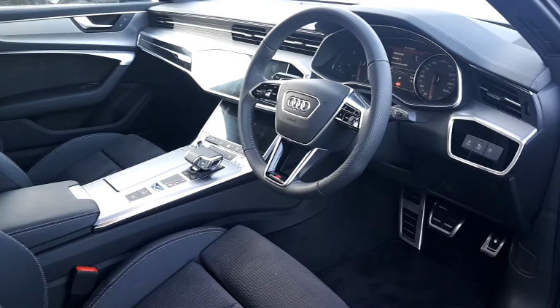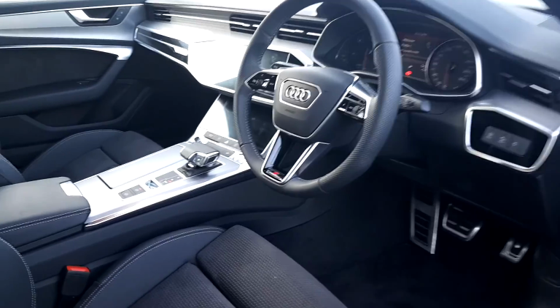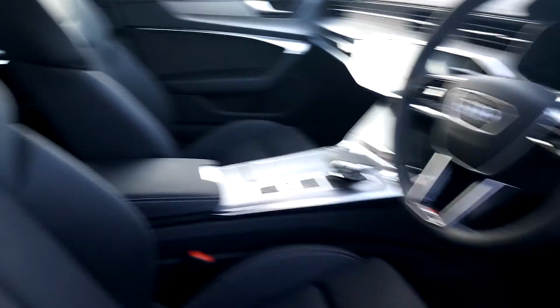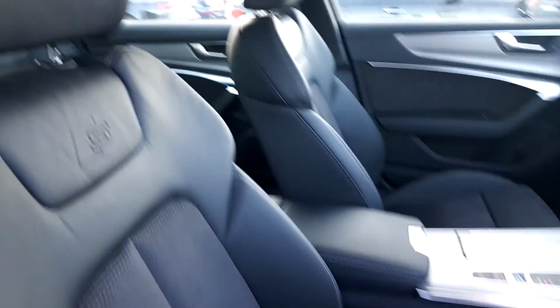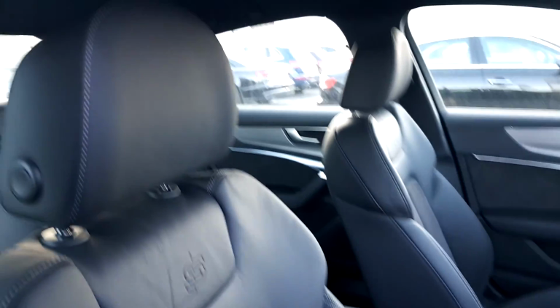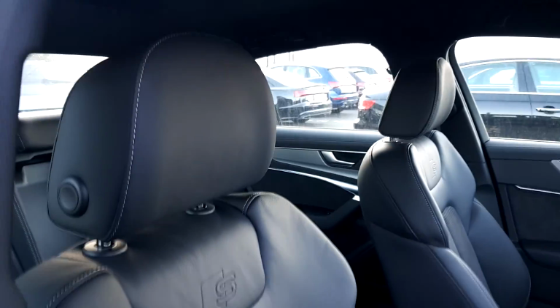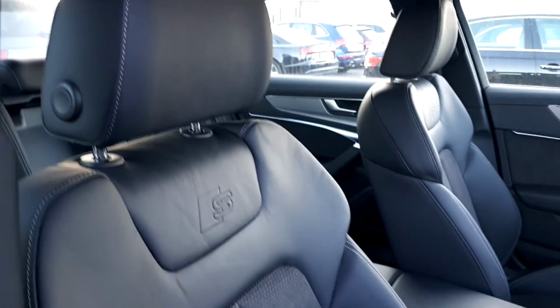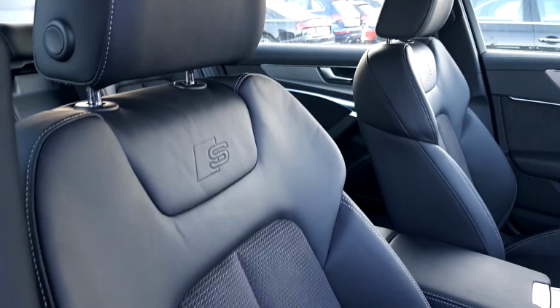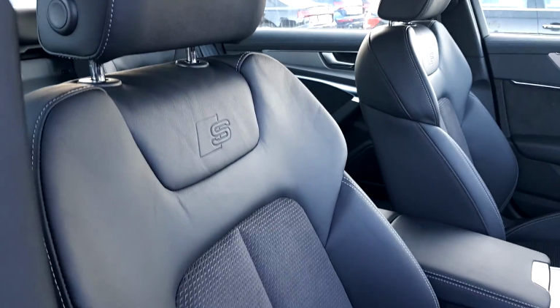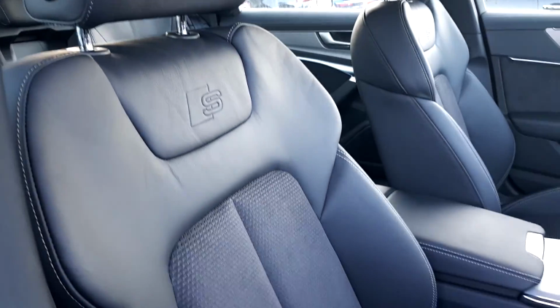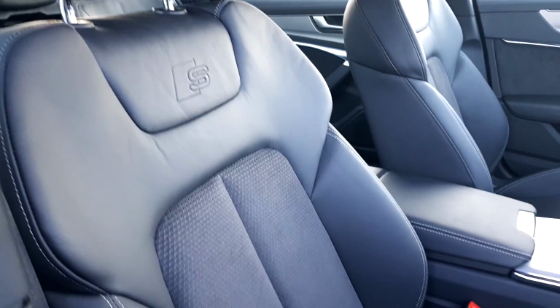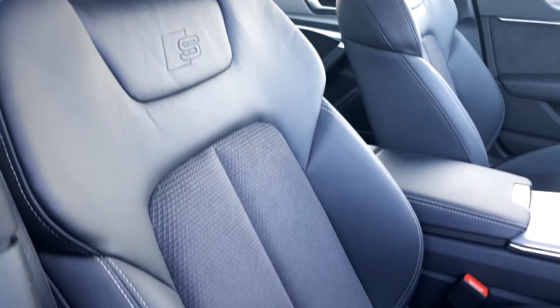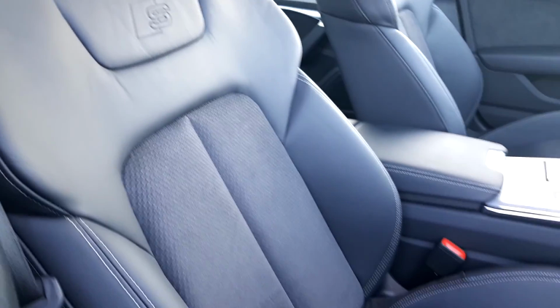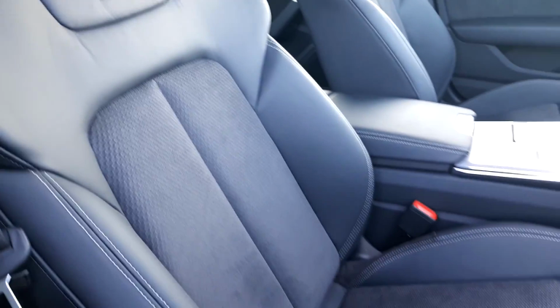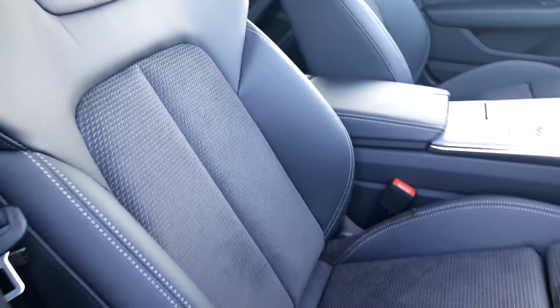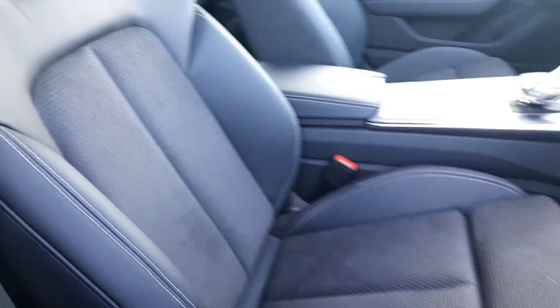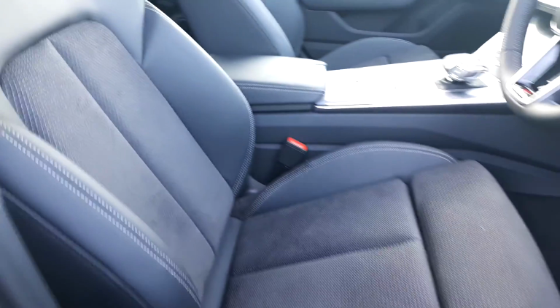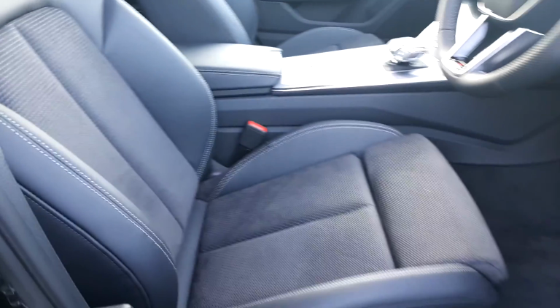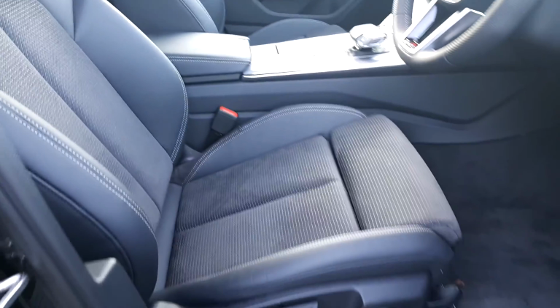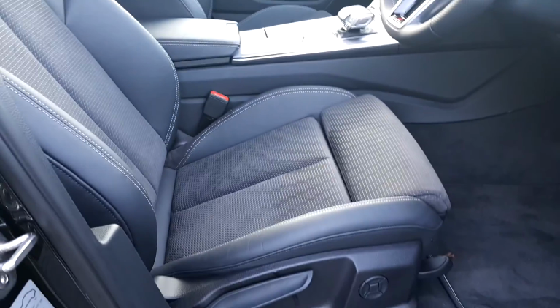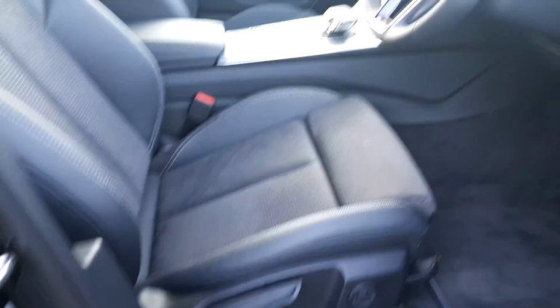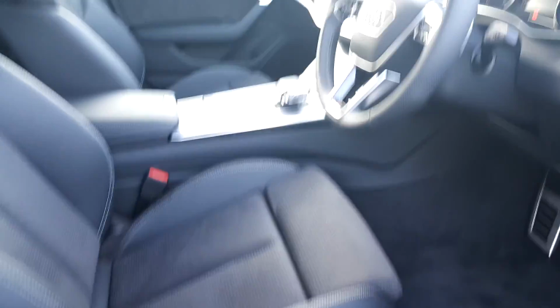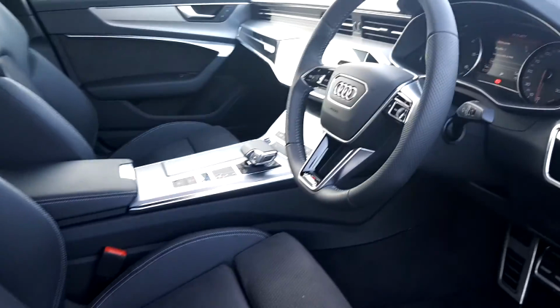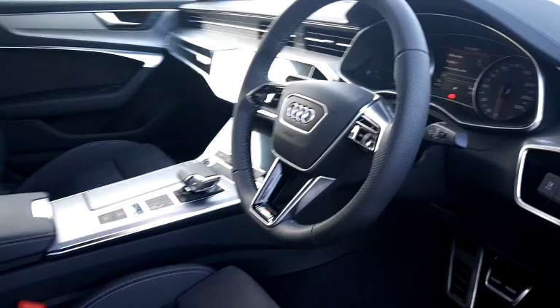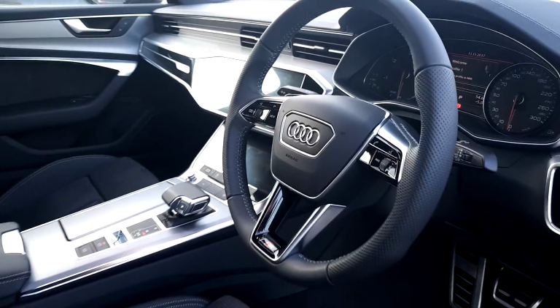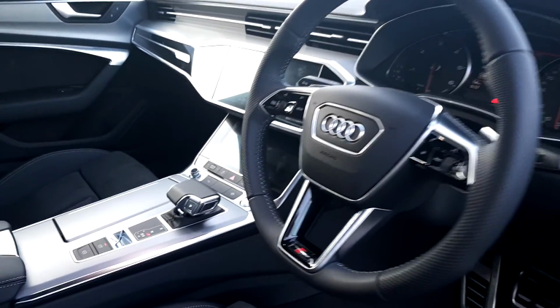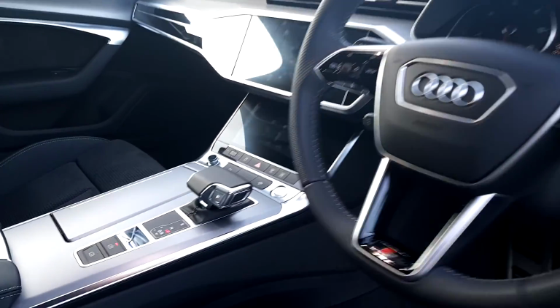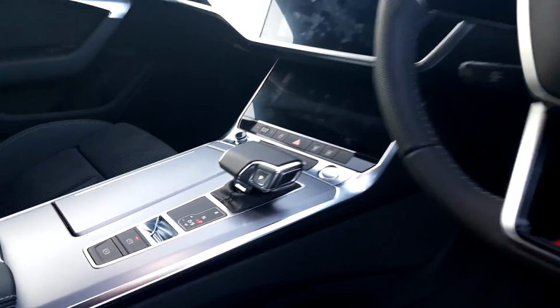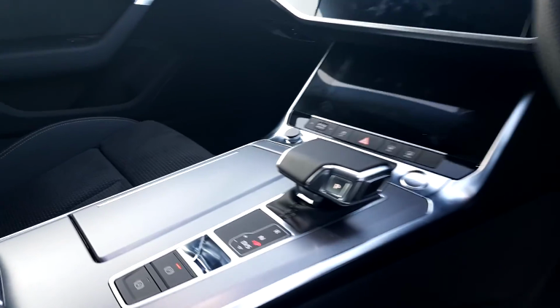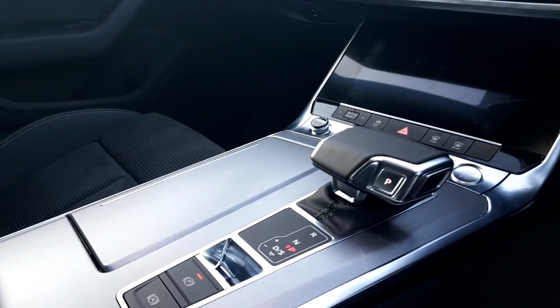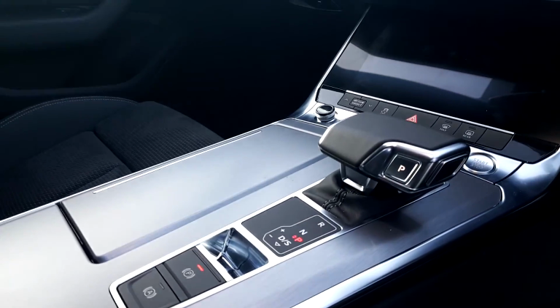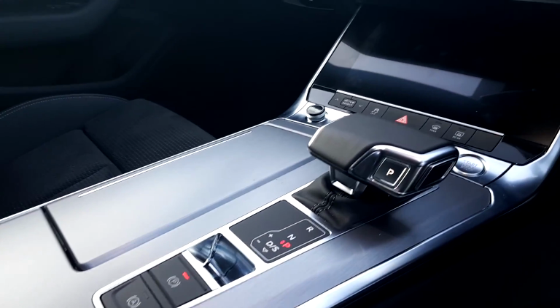S-line interior with front sports seats finished in leather Alcantara with the S-line embossed logo. Lumbar support, S-line steering wheel and 7-speed automatic.